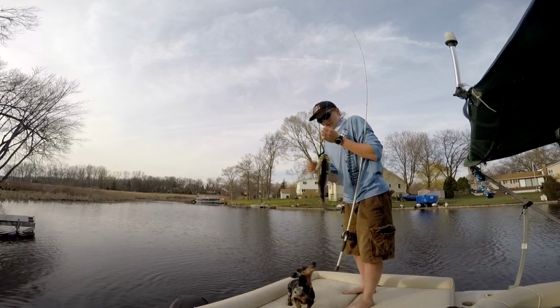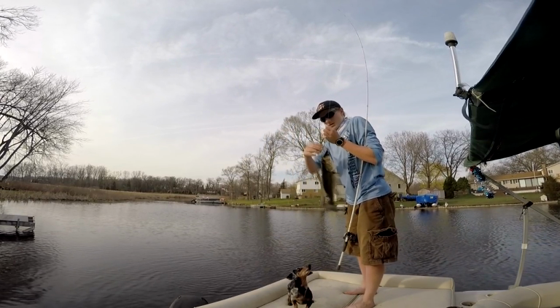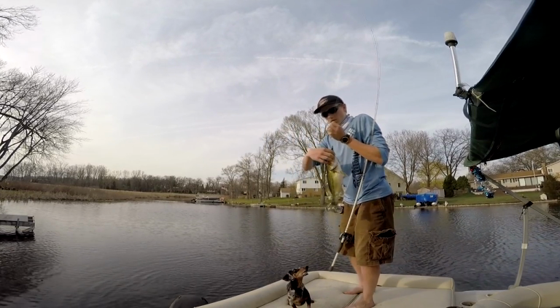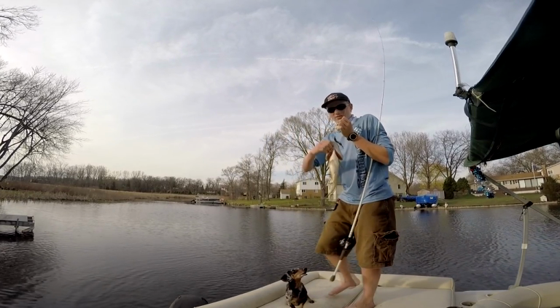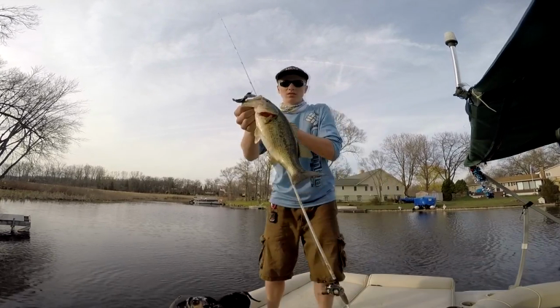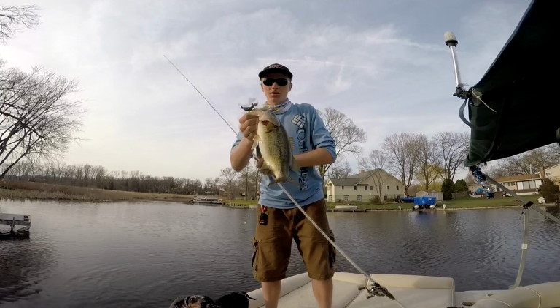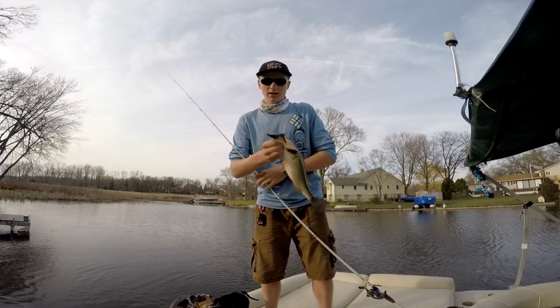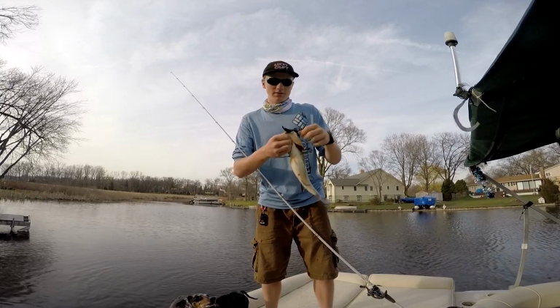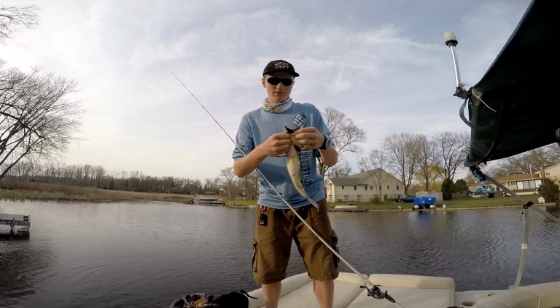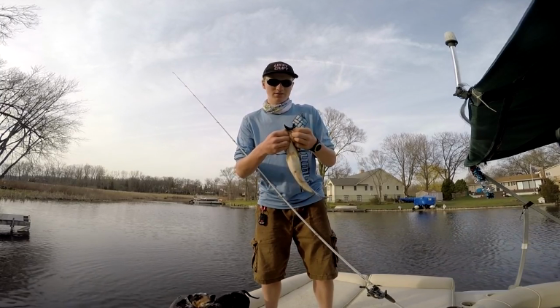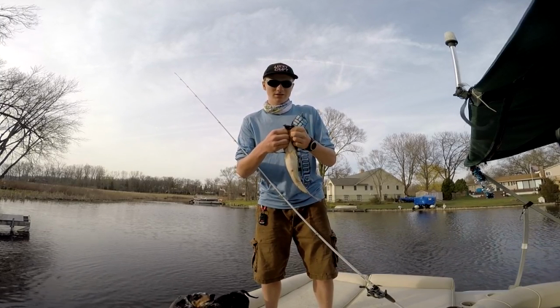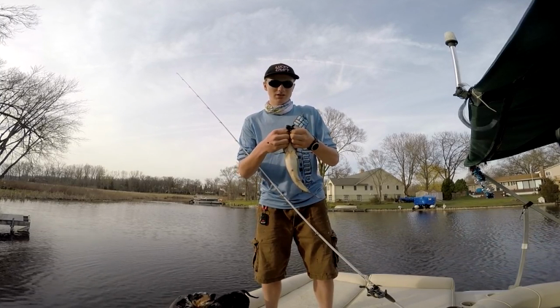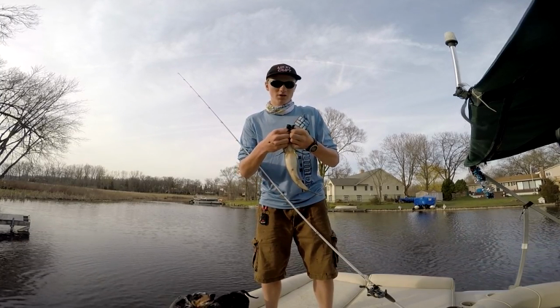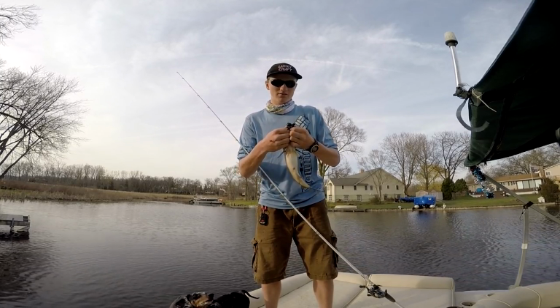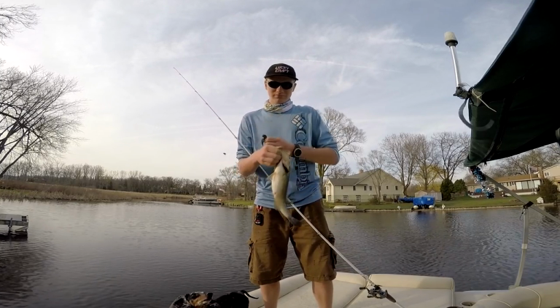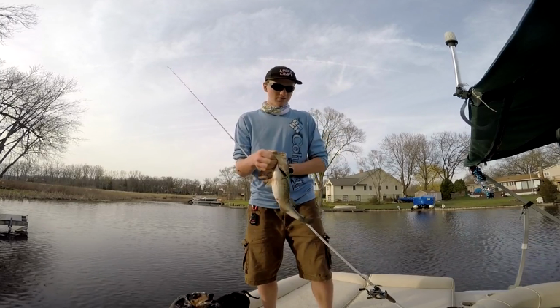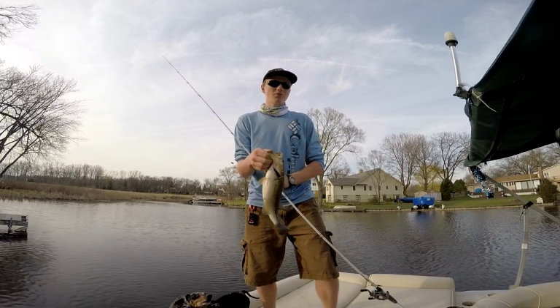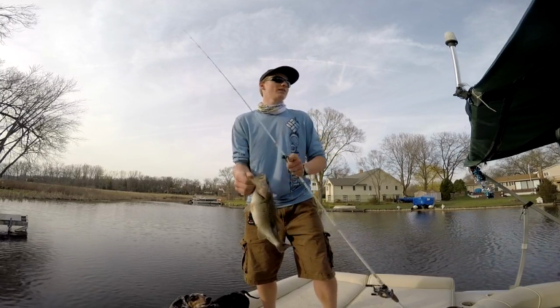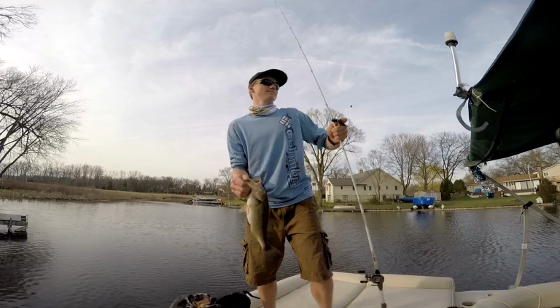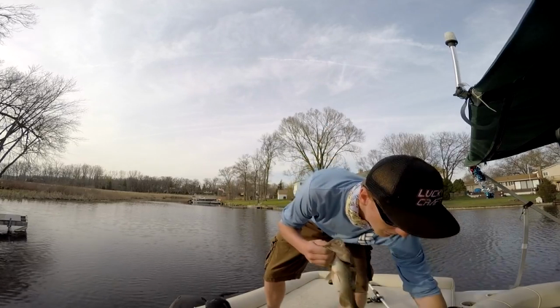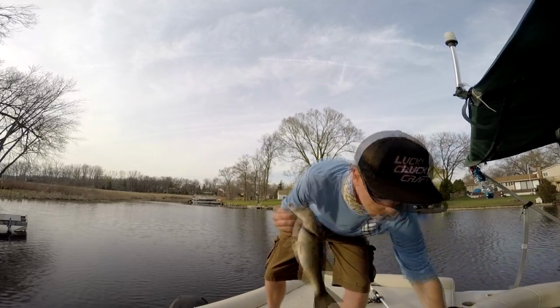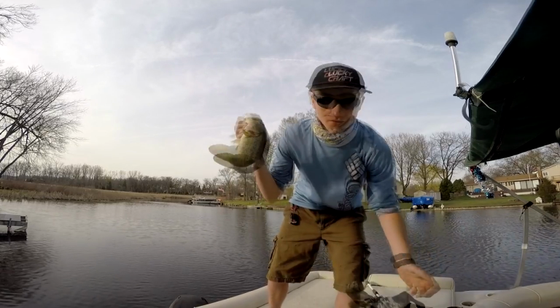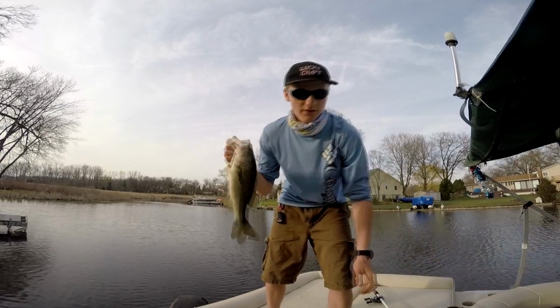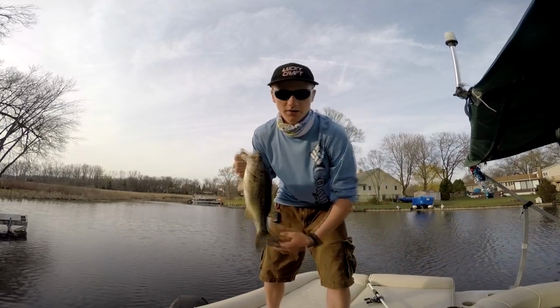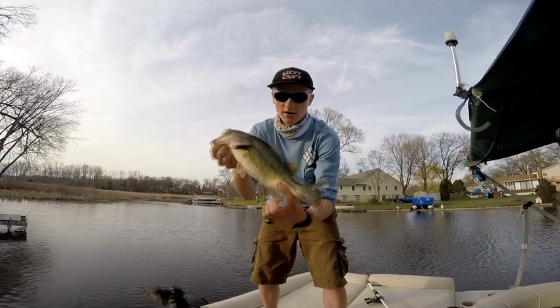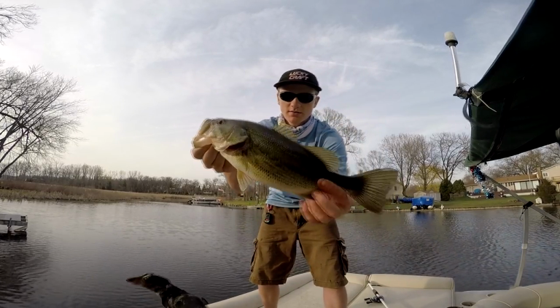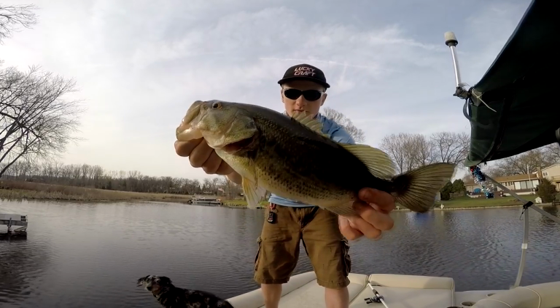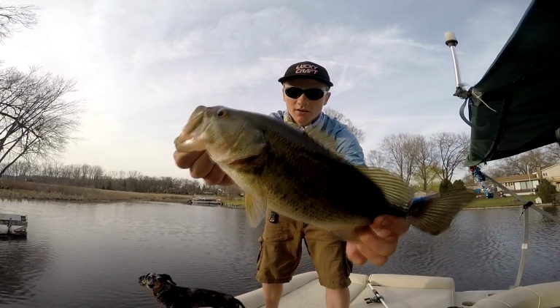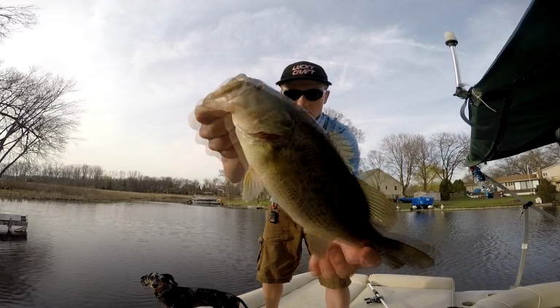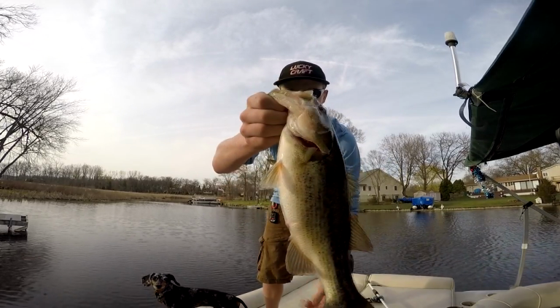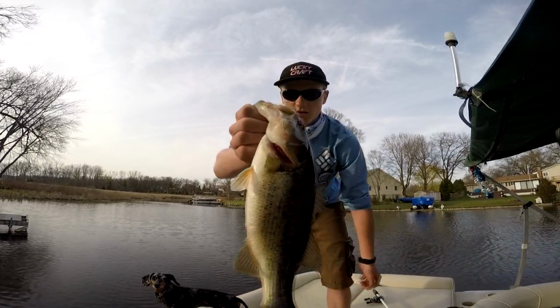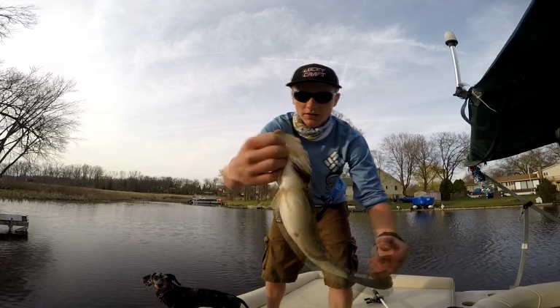Got me another one. There's another one, guys. Hooked him weird, but we got him. He must have just been nailed from the thing. Just another little fish.